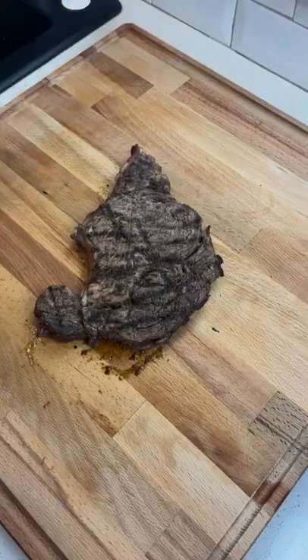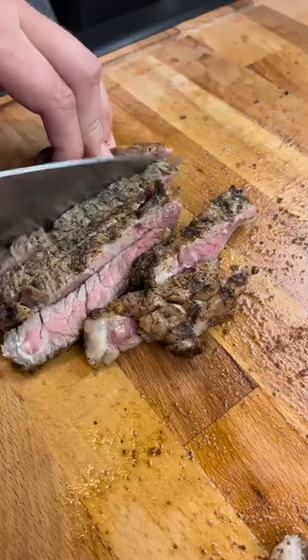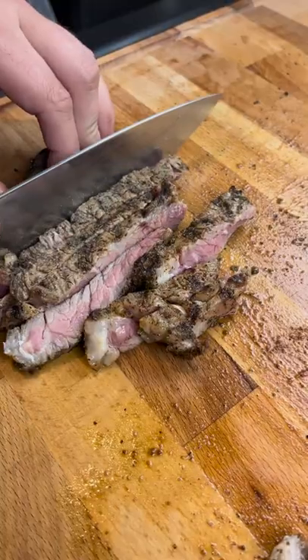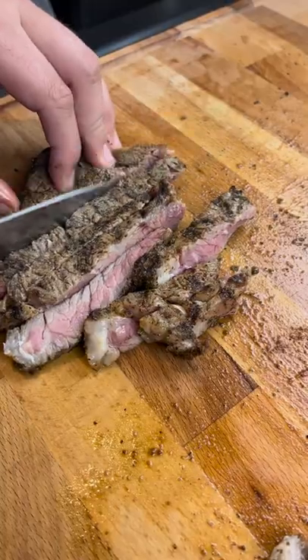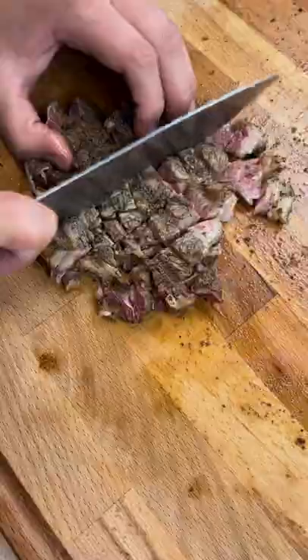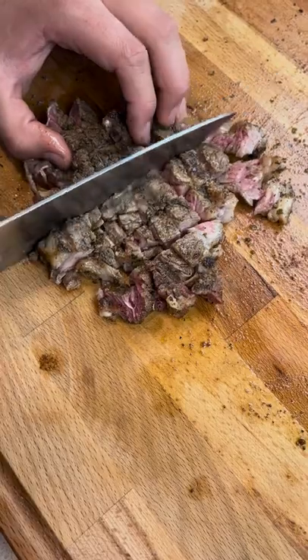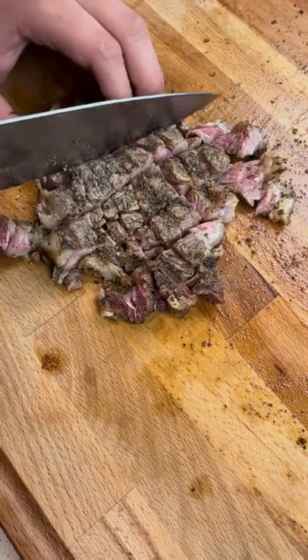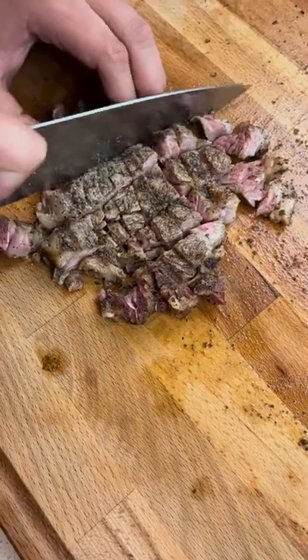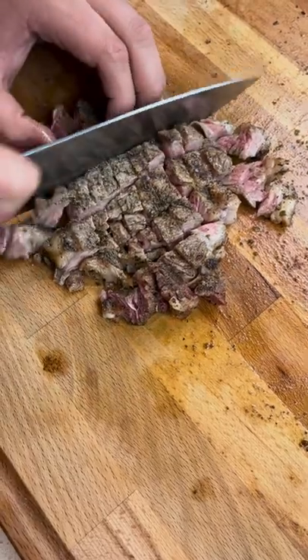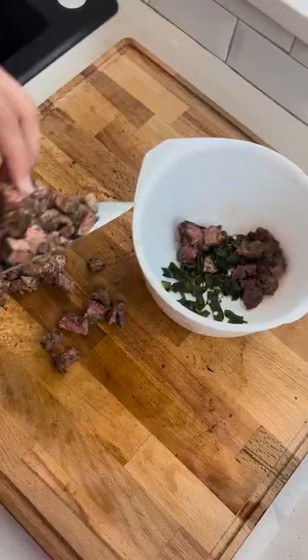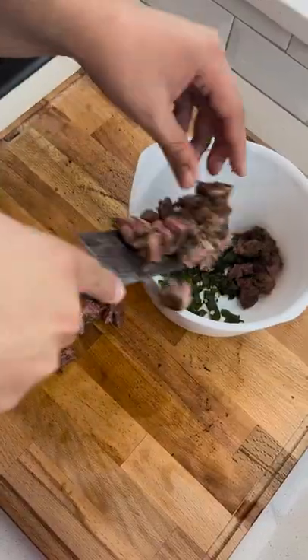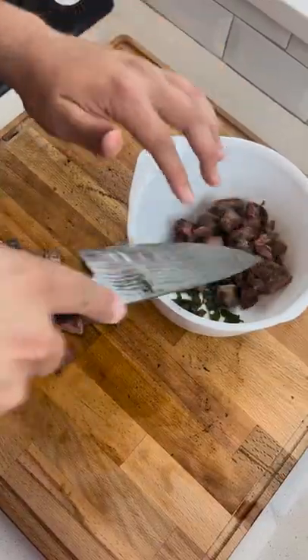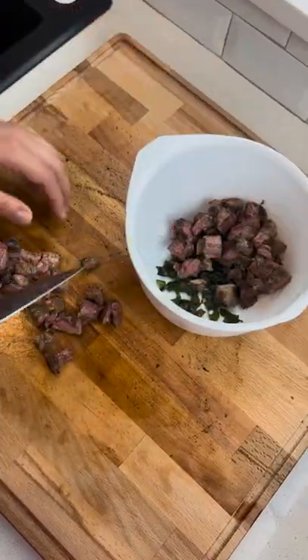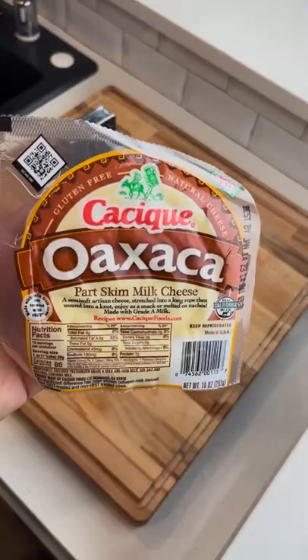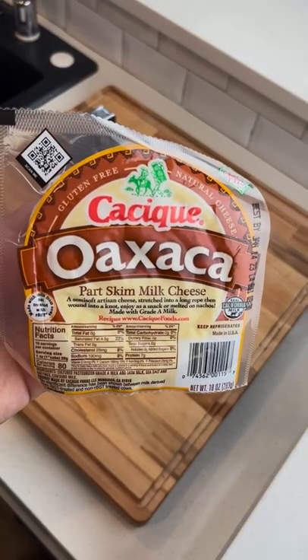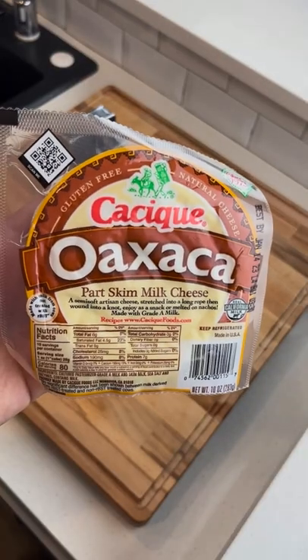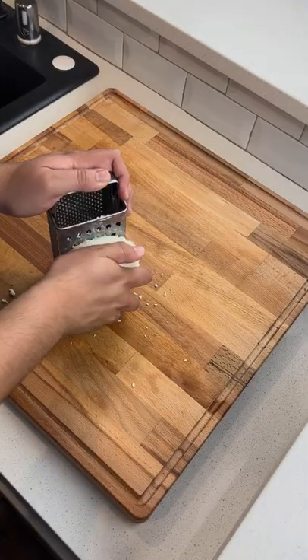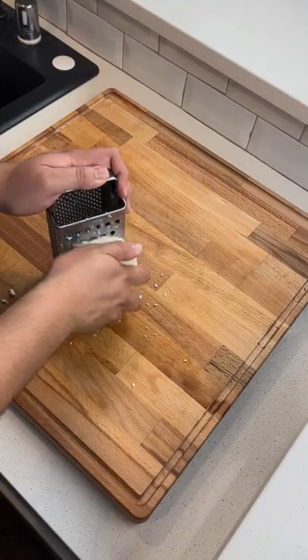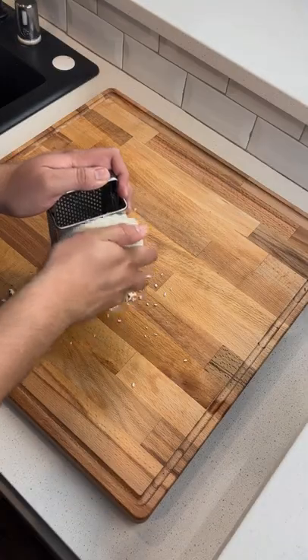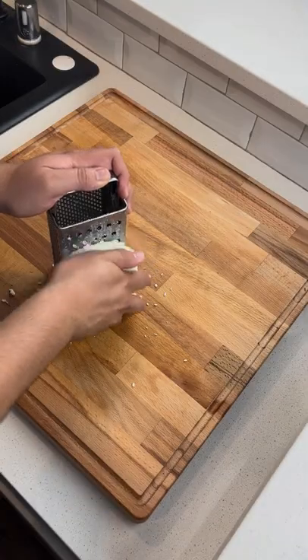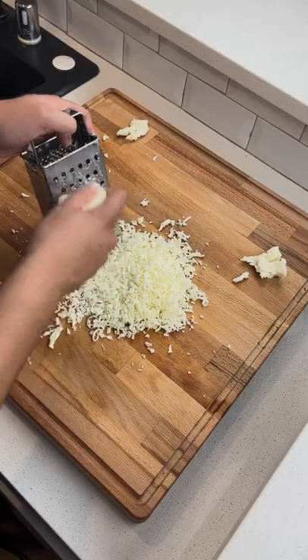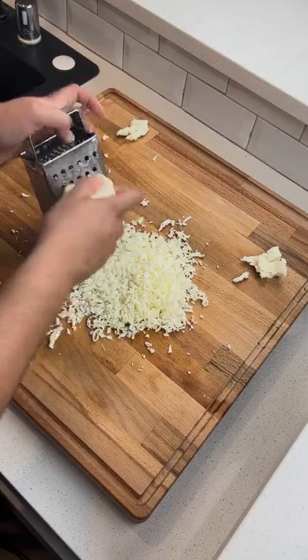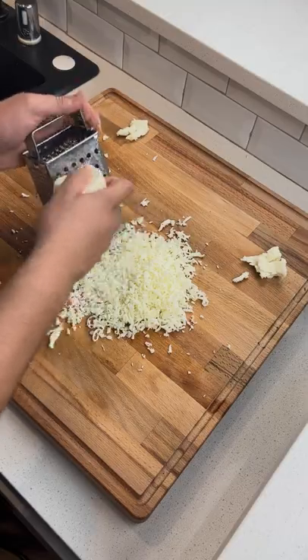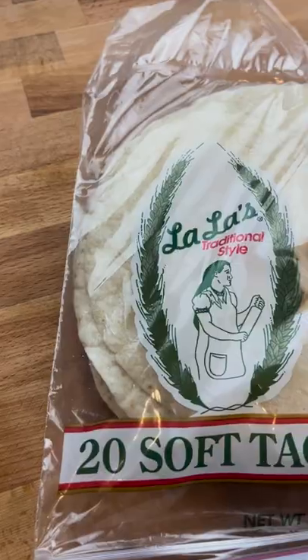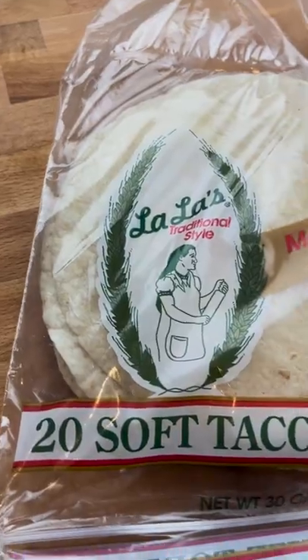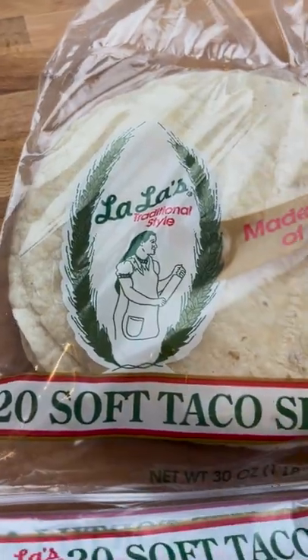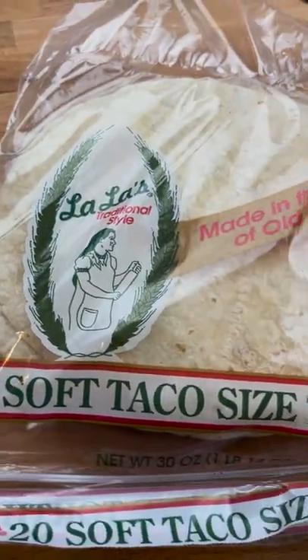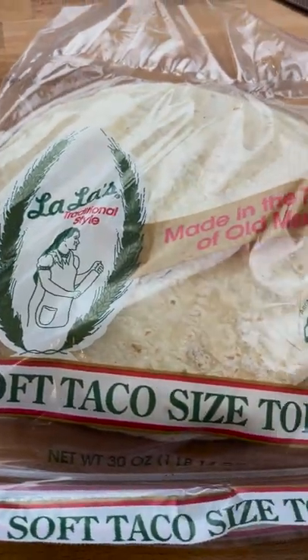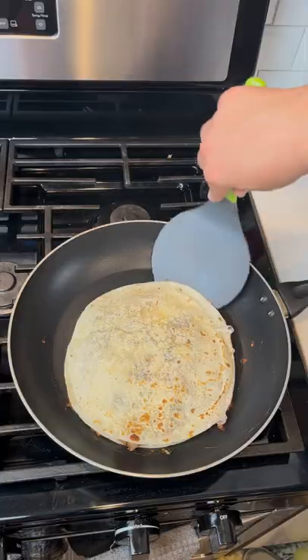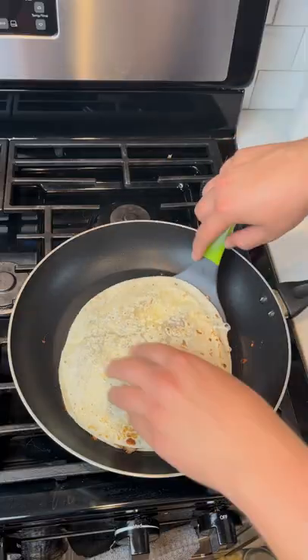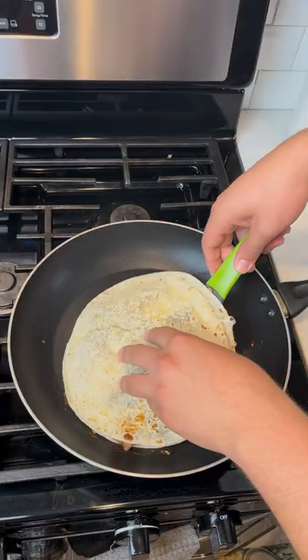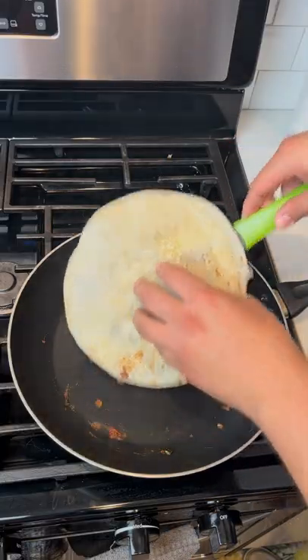Now we're going to cut the steak into cubes, toss in with our peppers, and grate some Oaxaca cheese. Once that's grated, you're ready to assemble in some Lala's tortillas and toss in the pan.